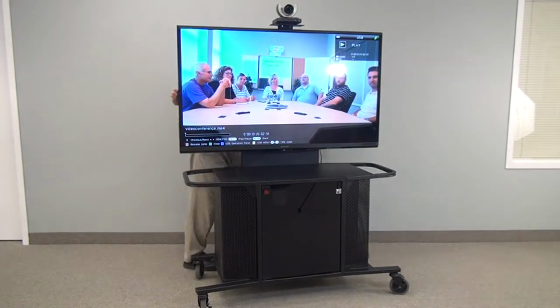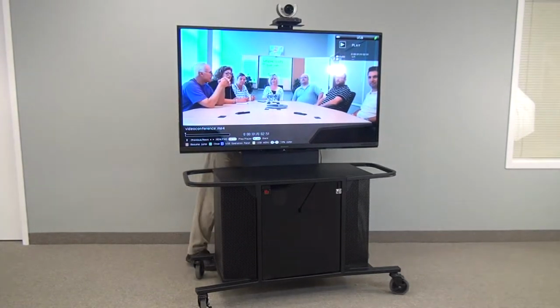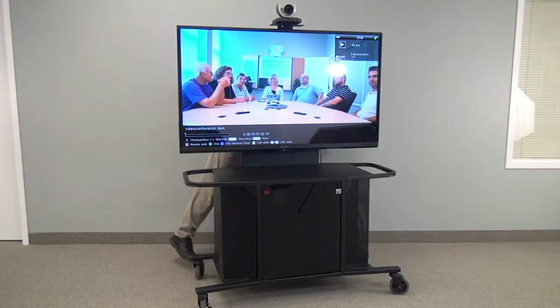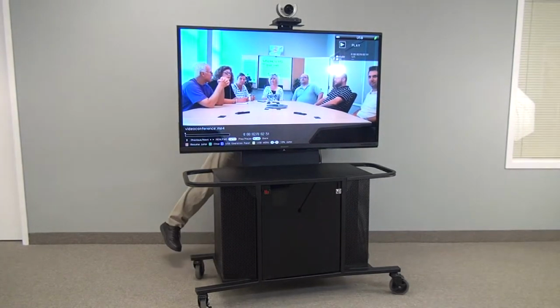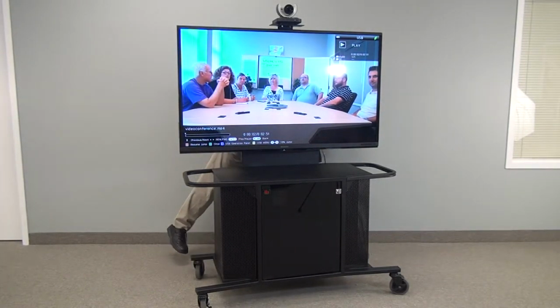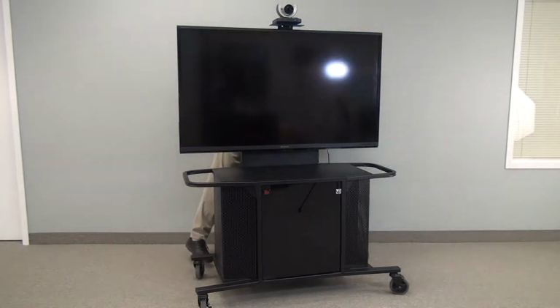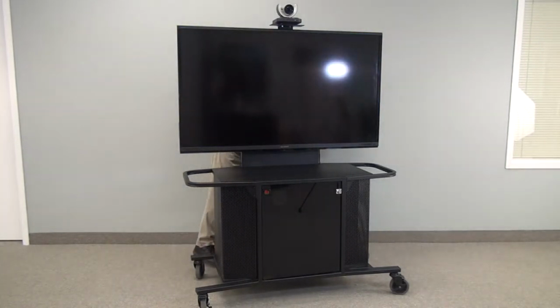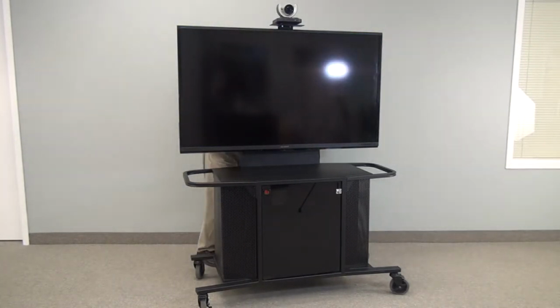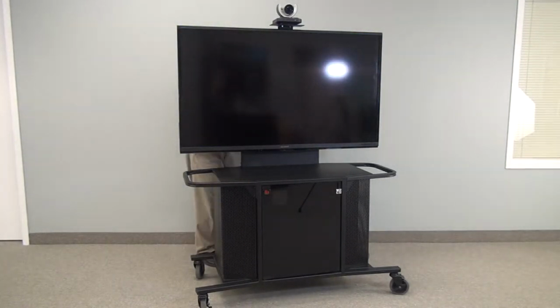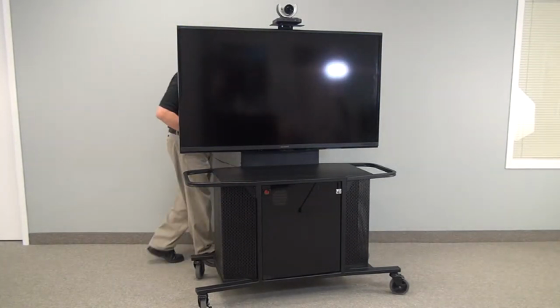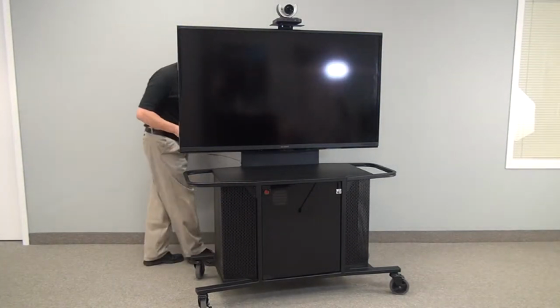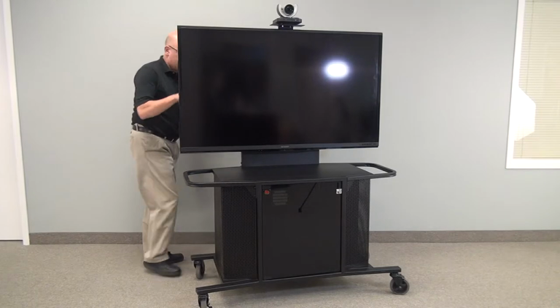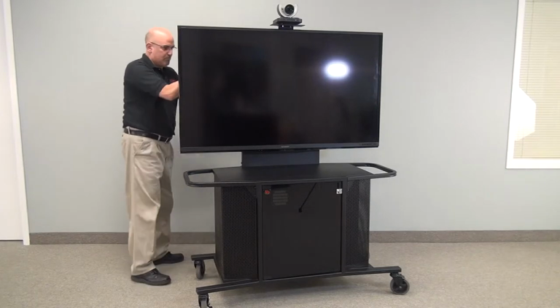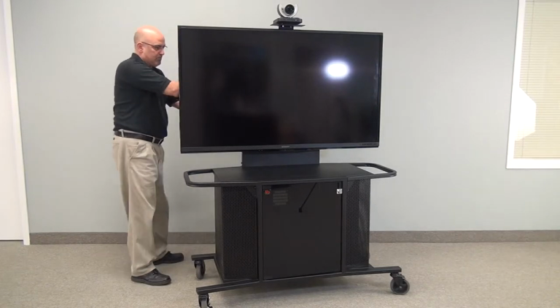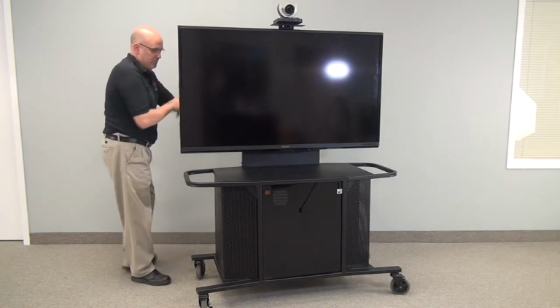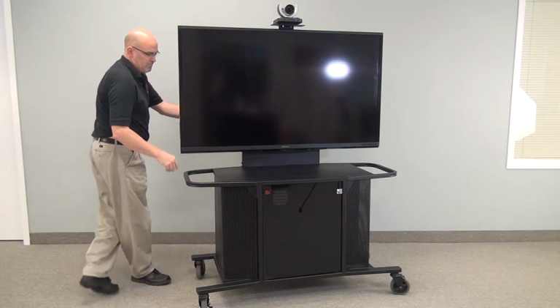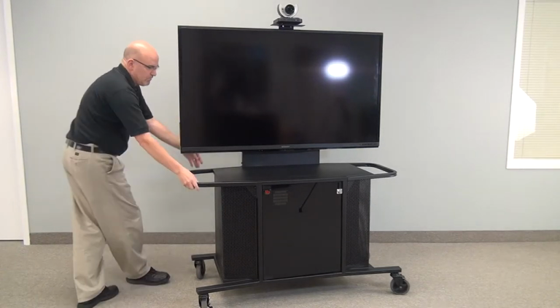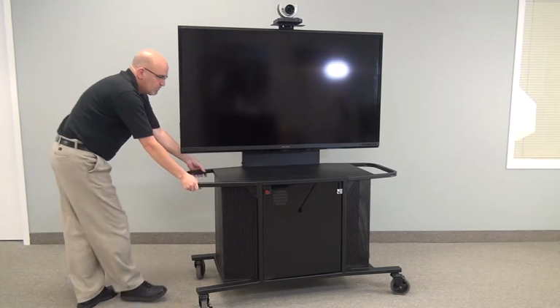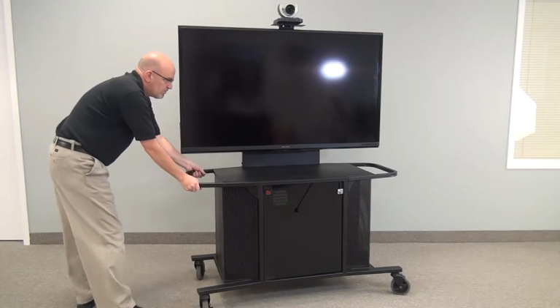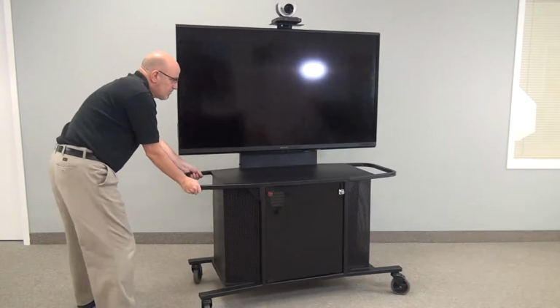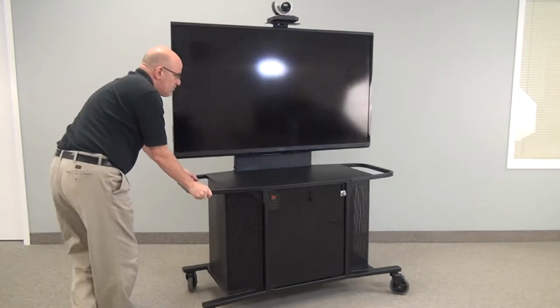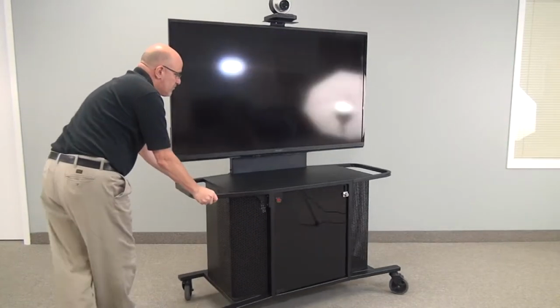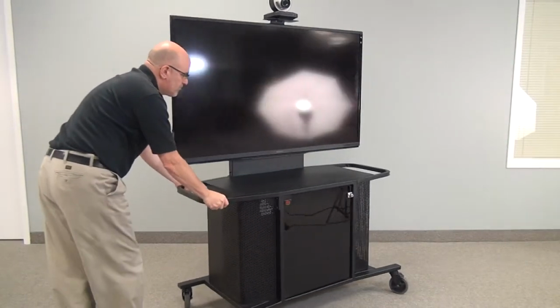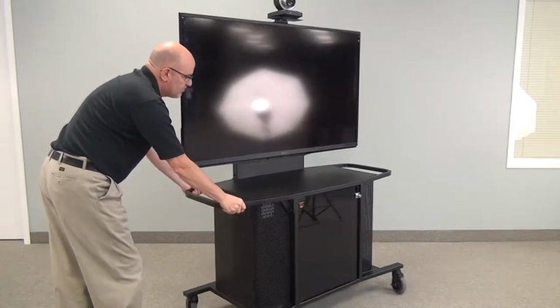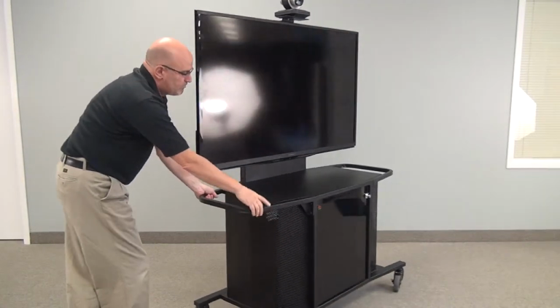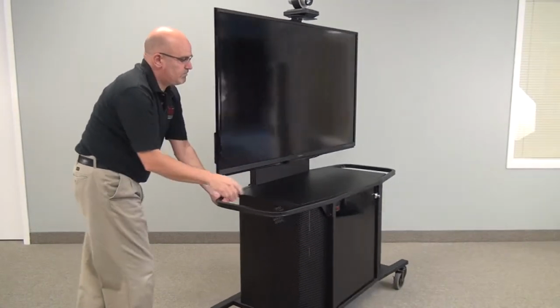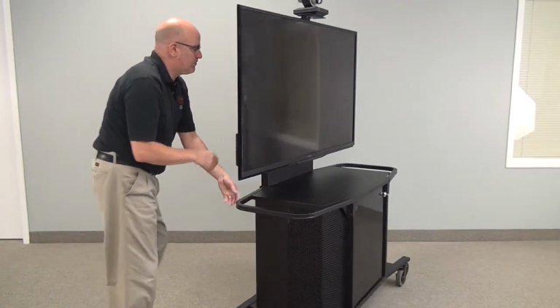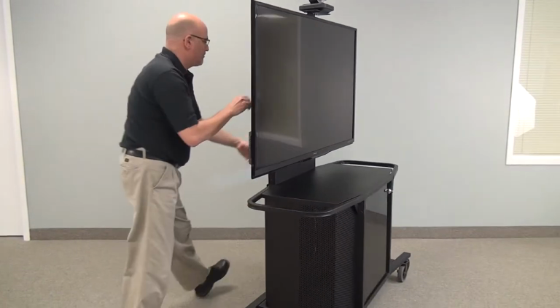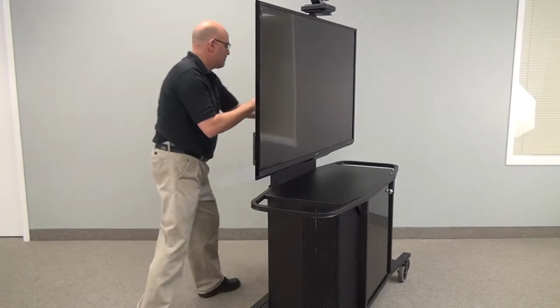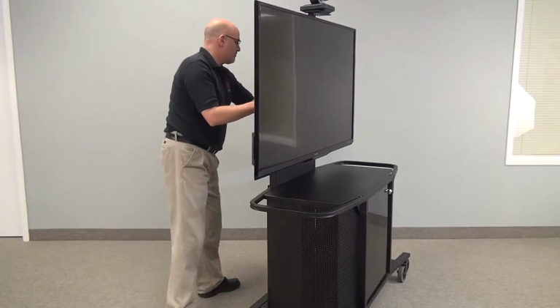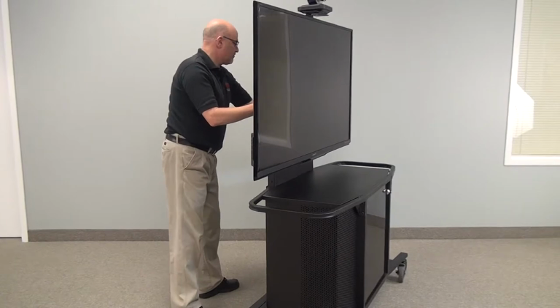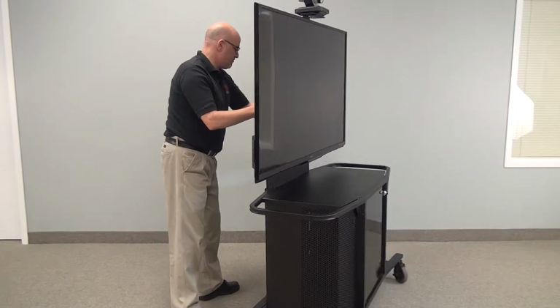We have handles on the unit for ease of movement, ideal for moving in an institutional environment room to room for shared resources.